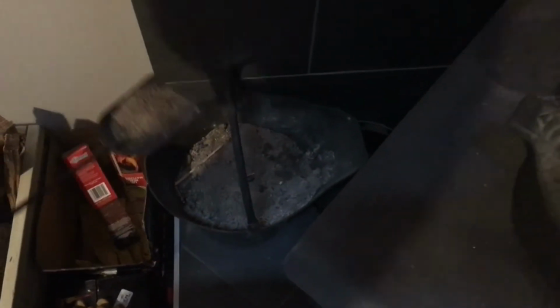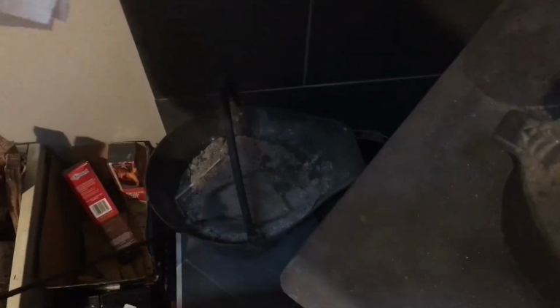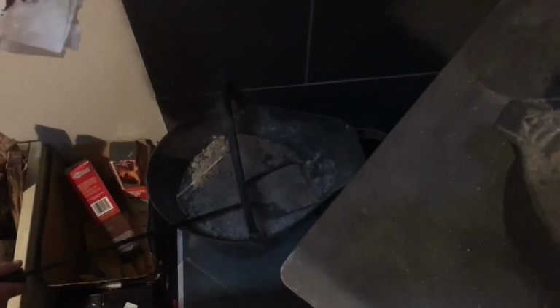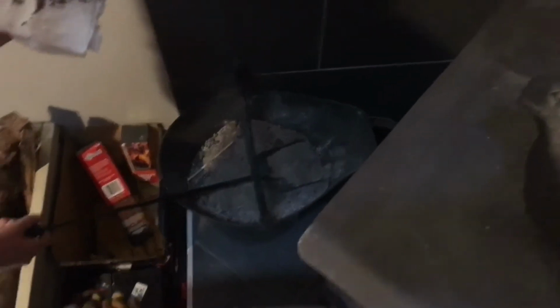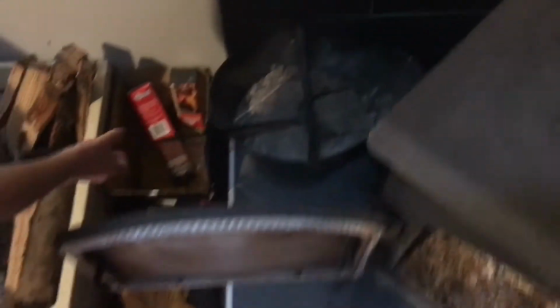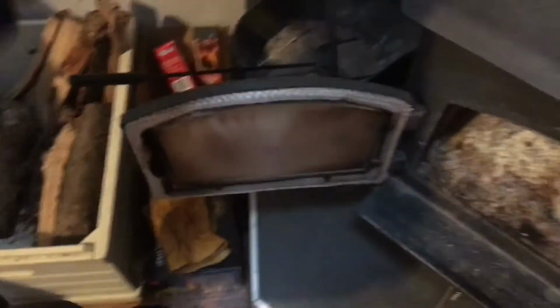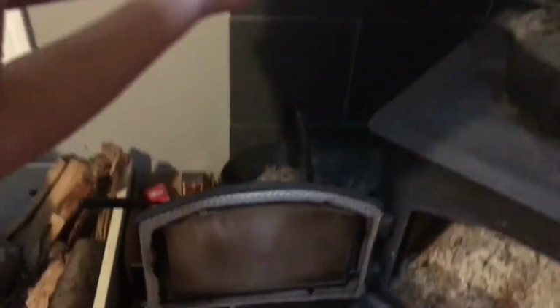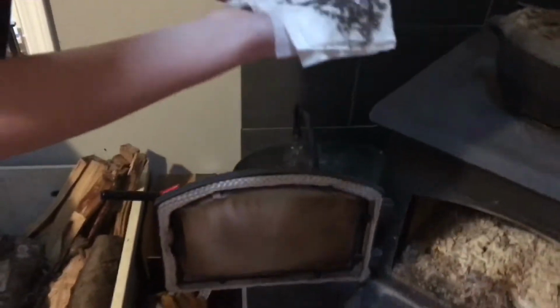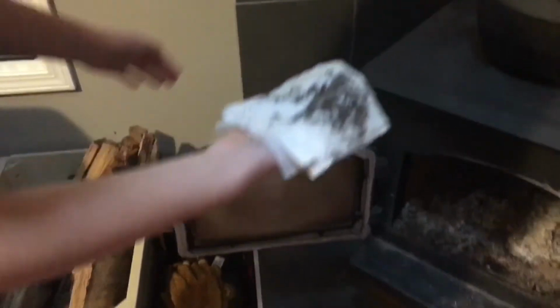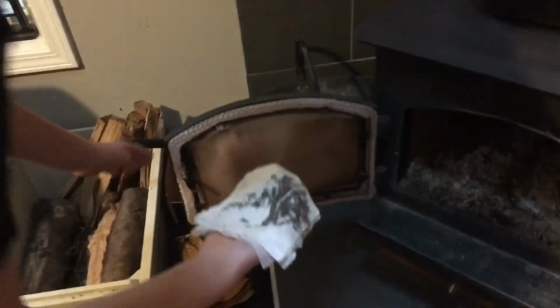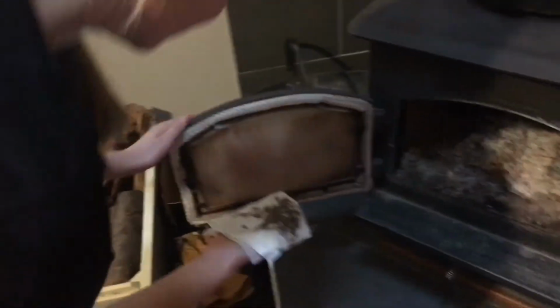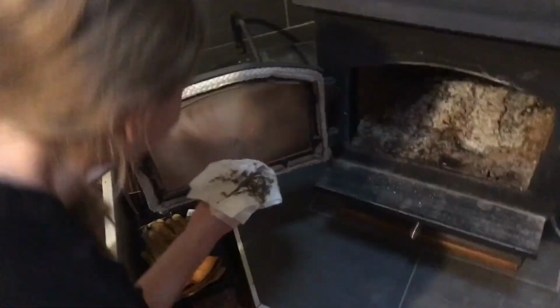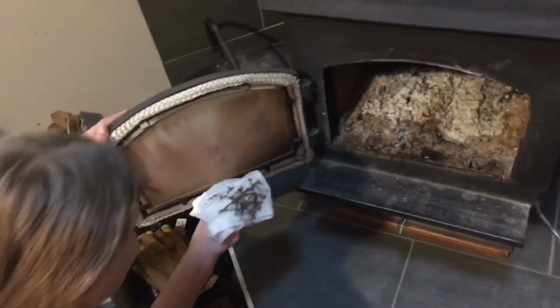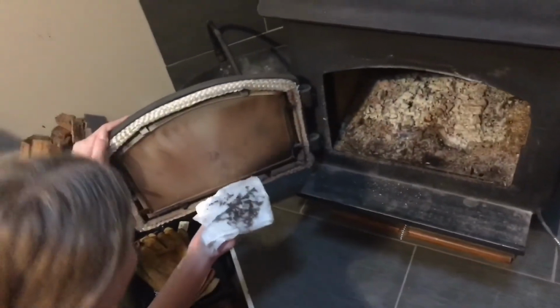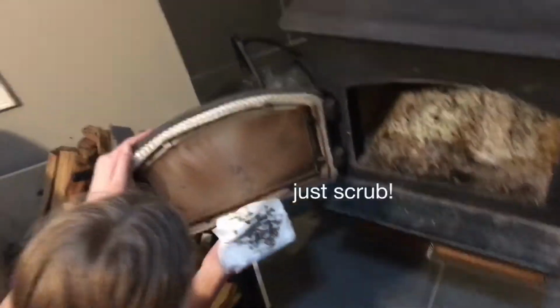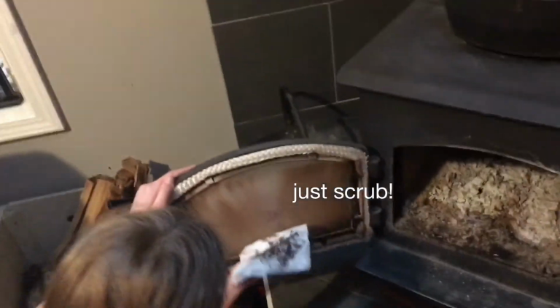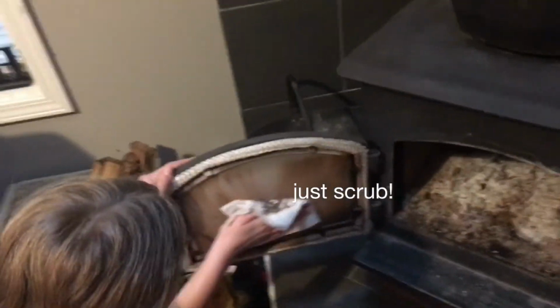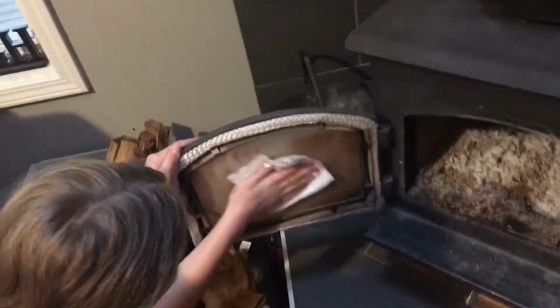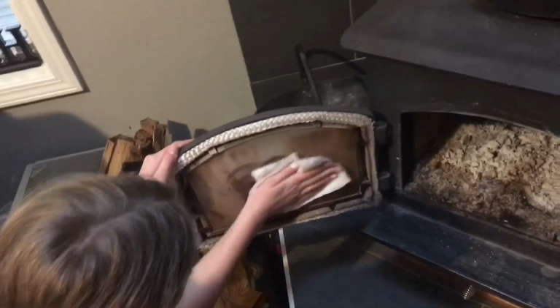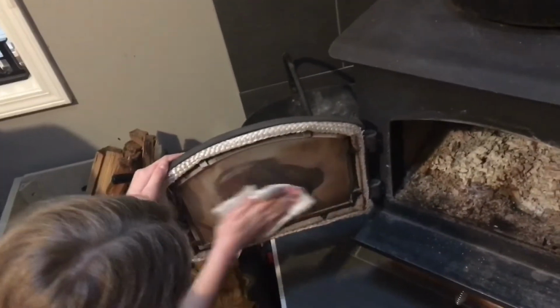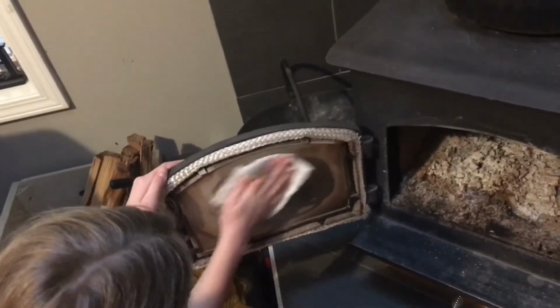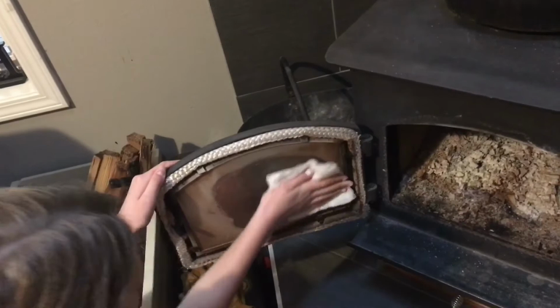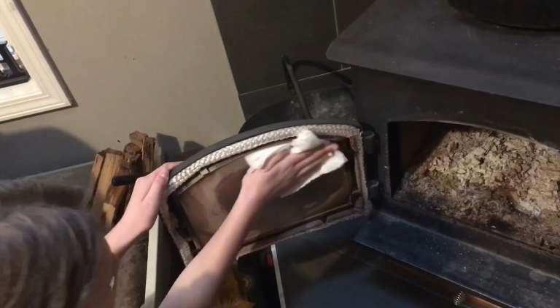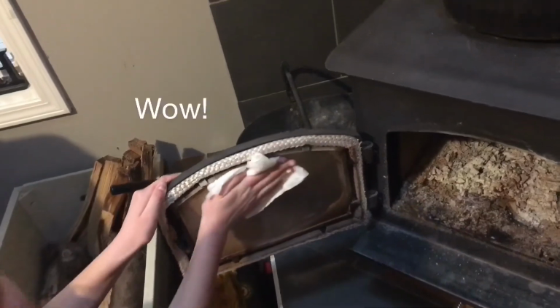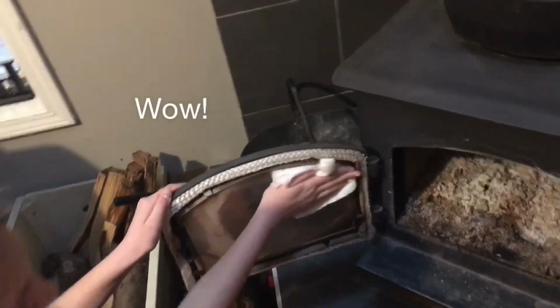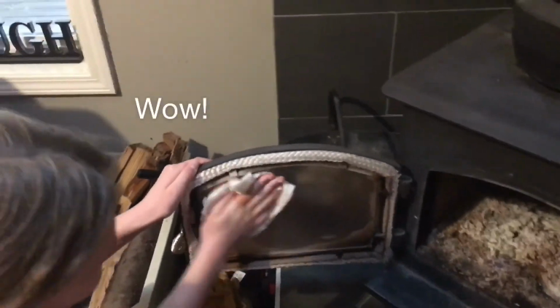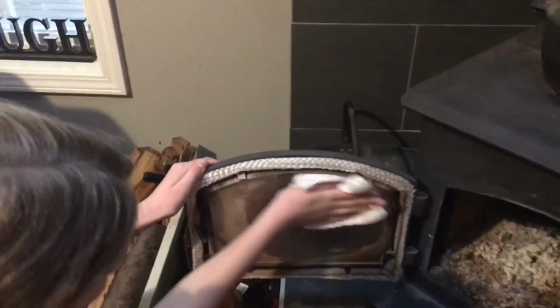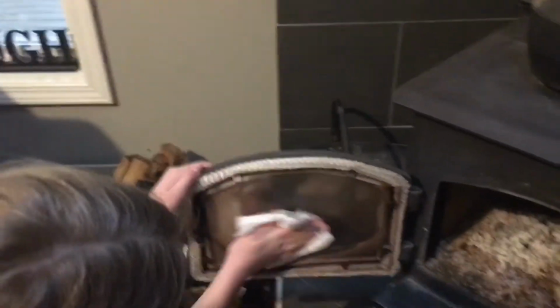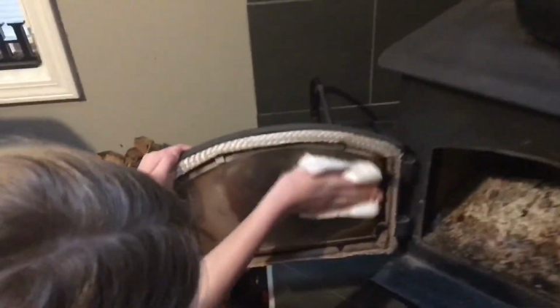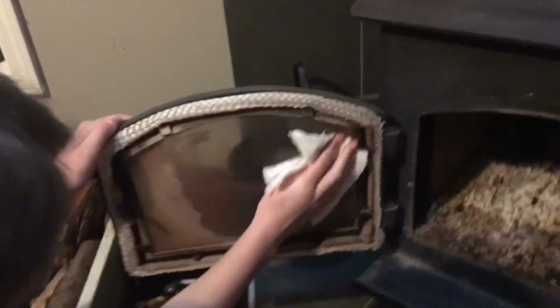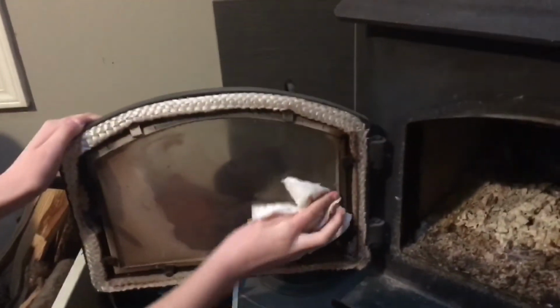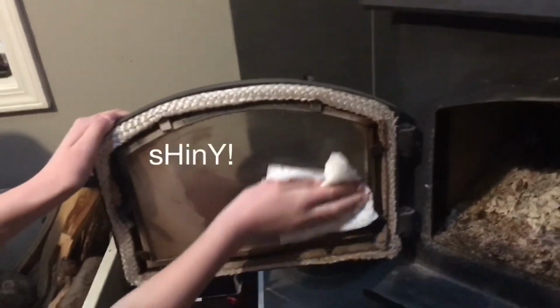And then you put it on the thing and just scrub it. Wow, that is shiny.